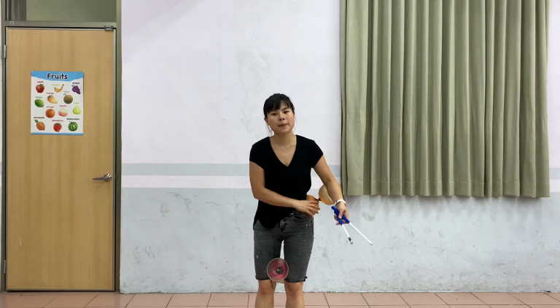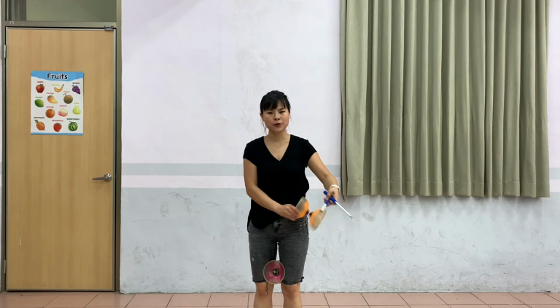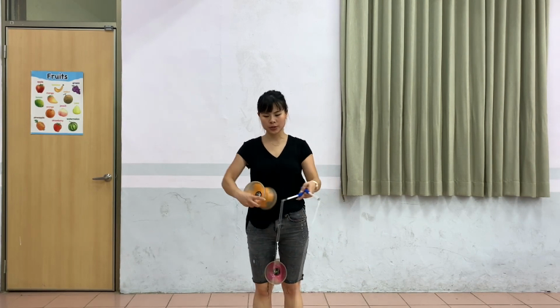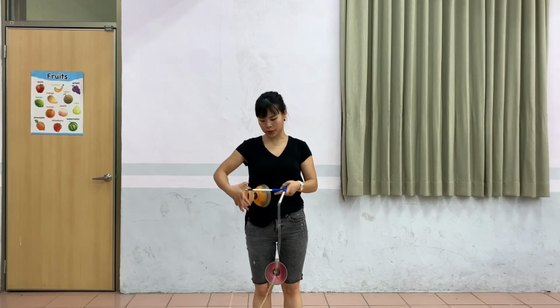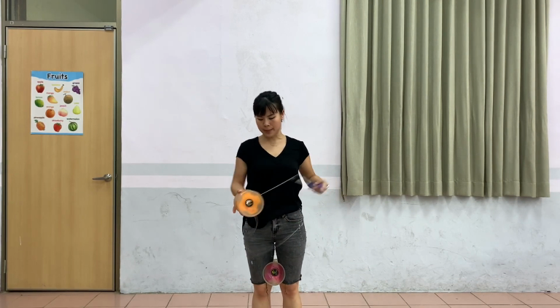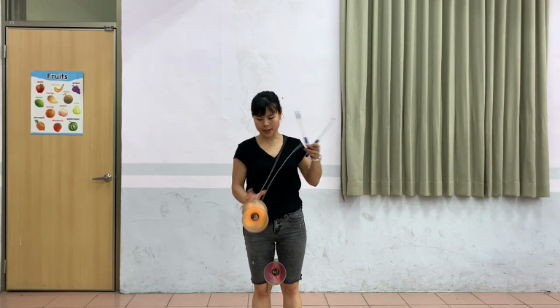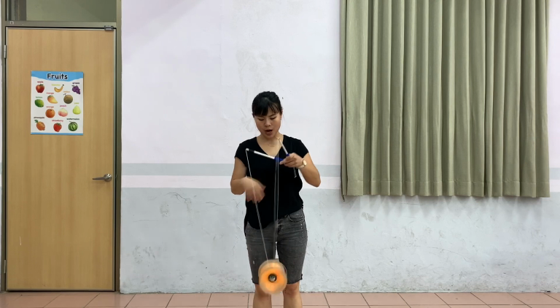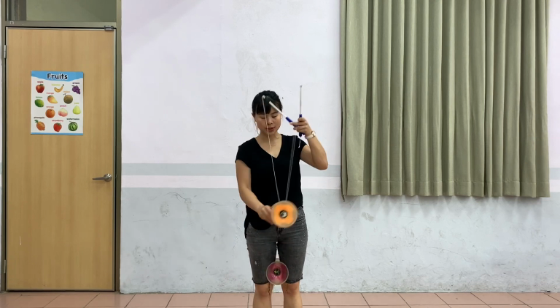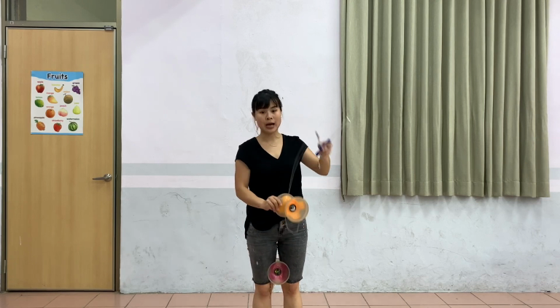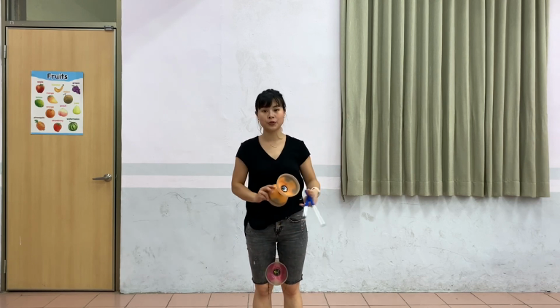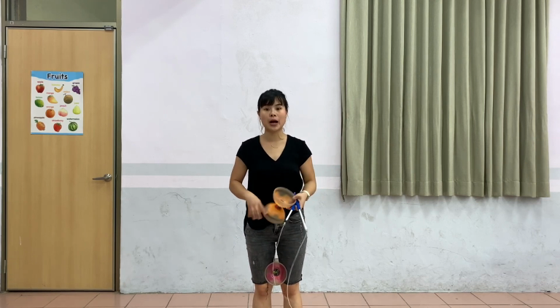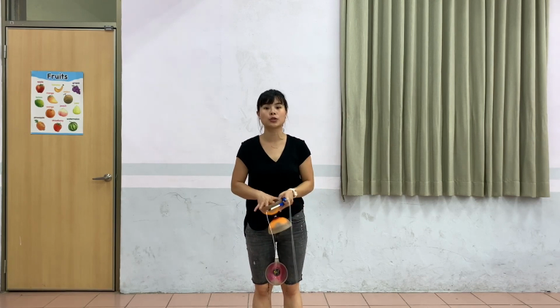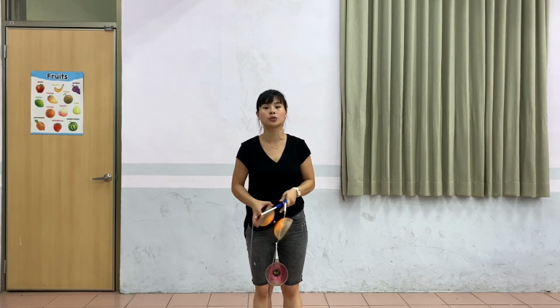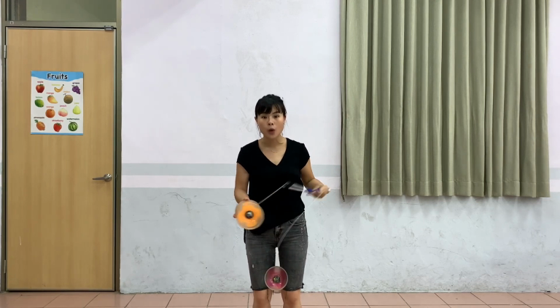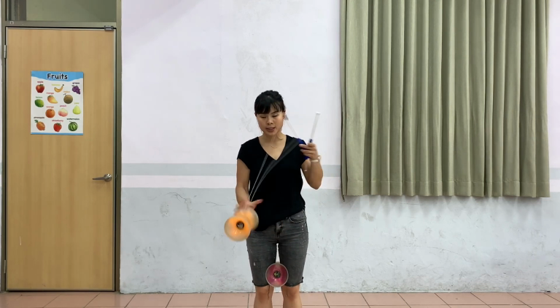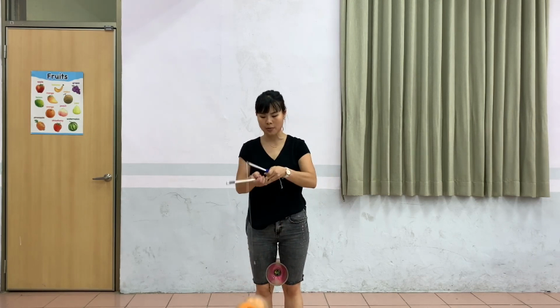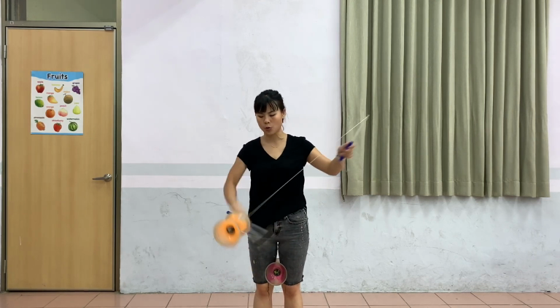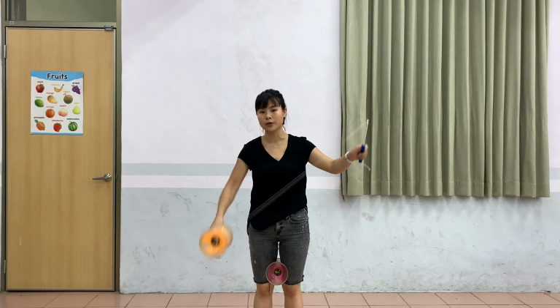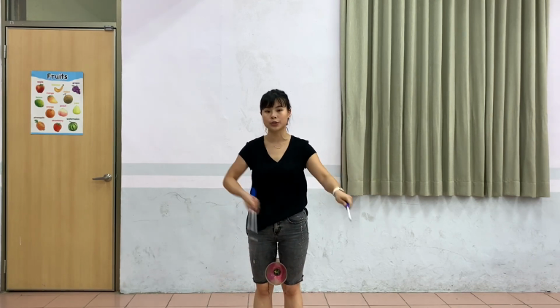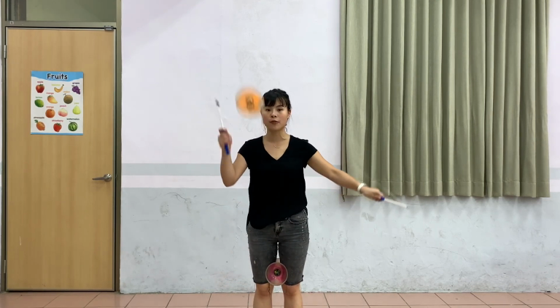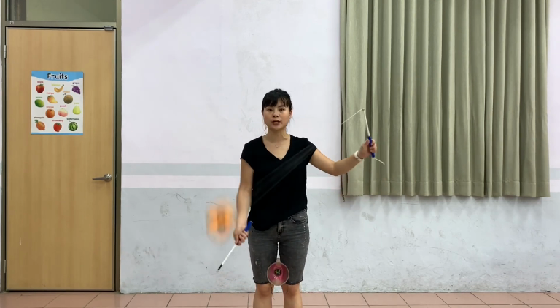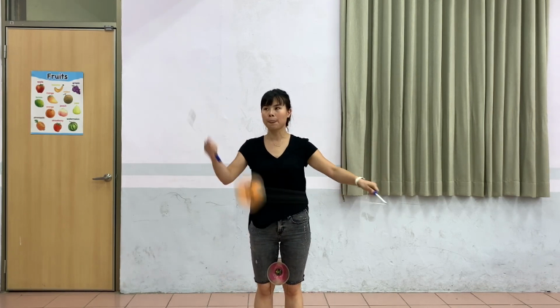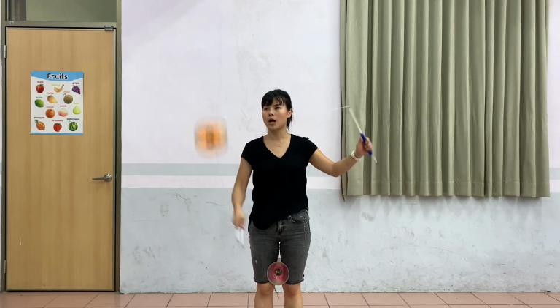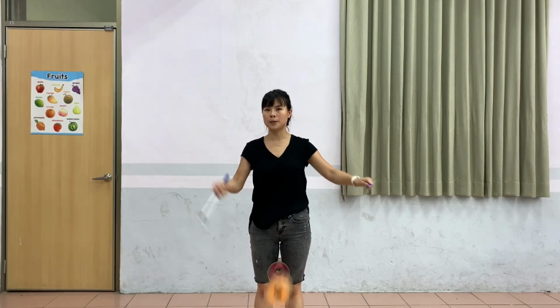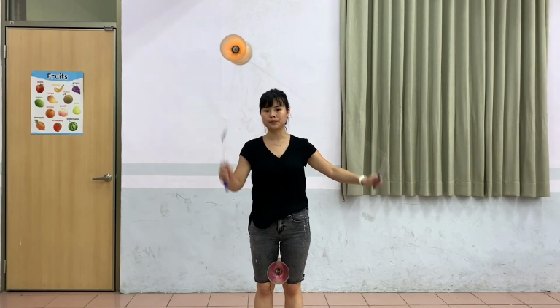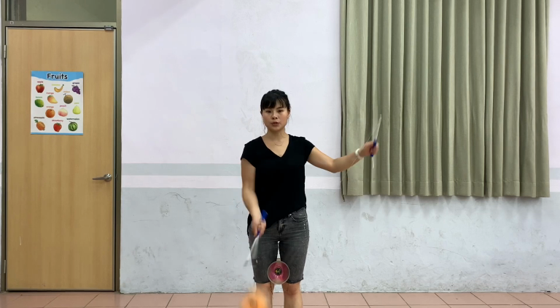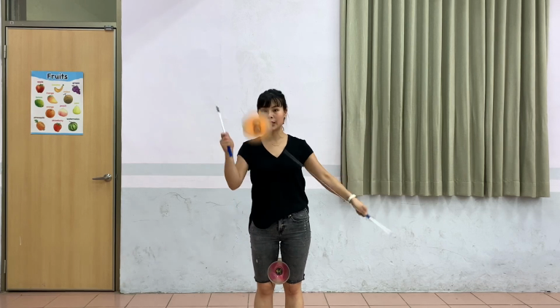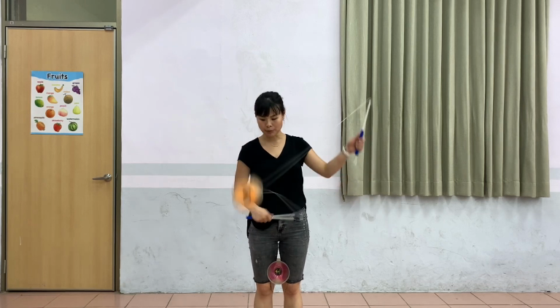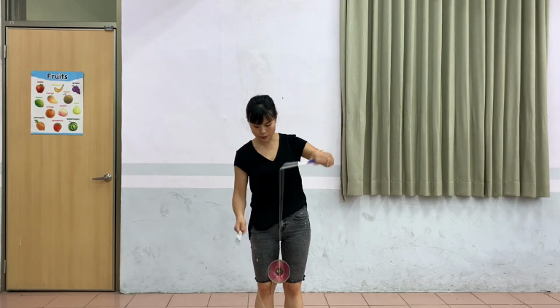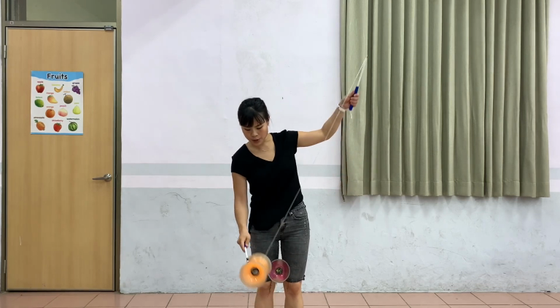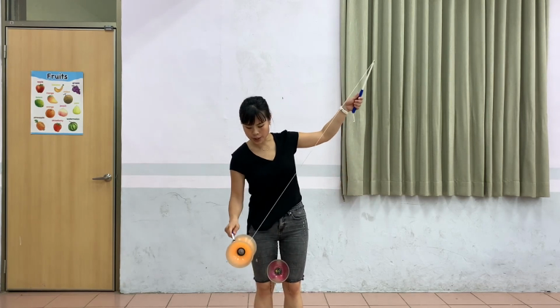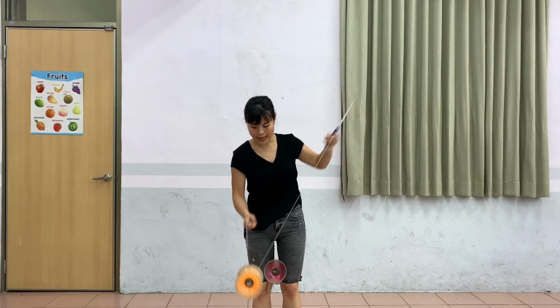Before you do the 2D Magic Toss, you have to know how to toss one Diablo while you're shopping two Diablos.